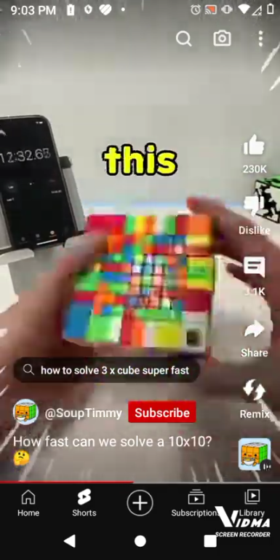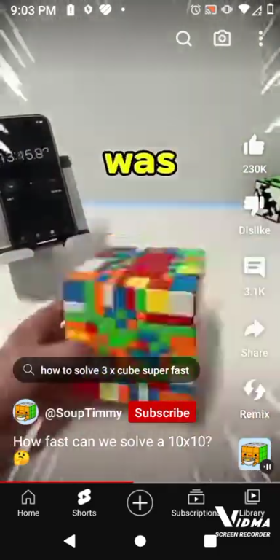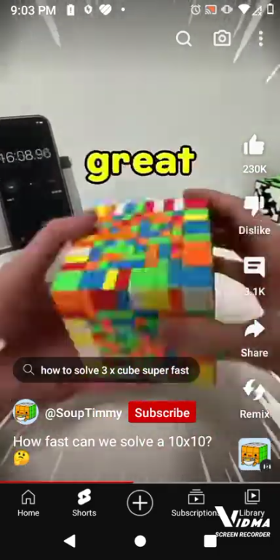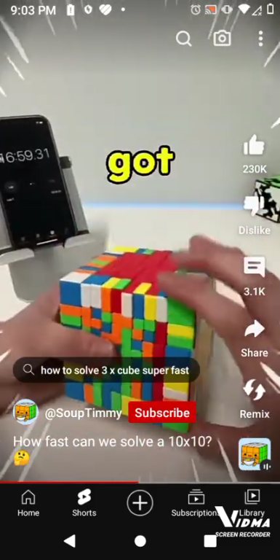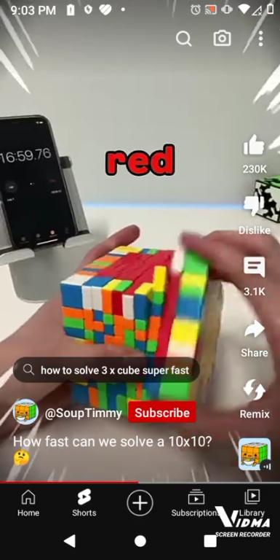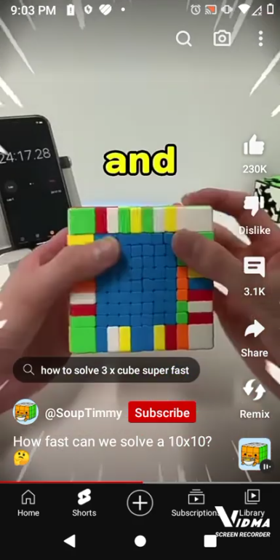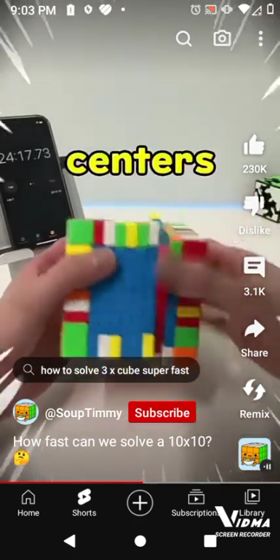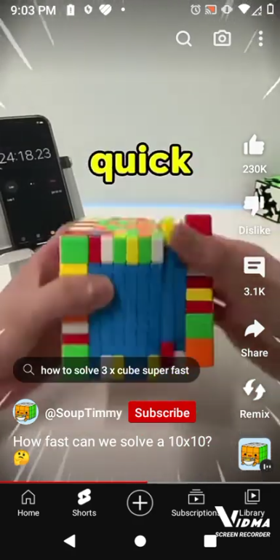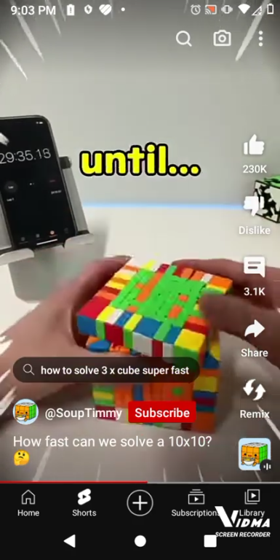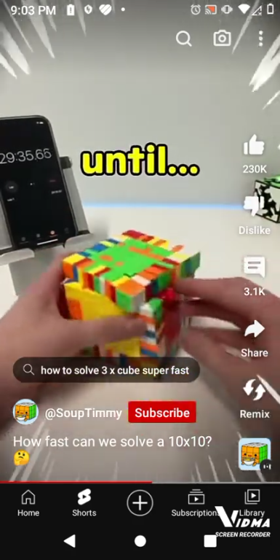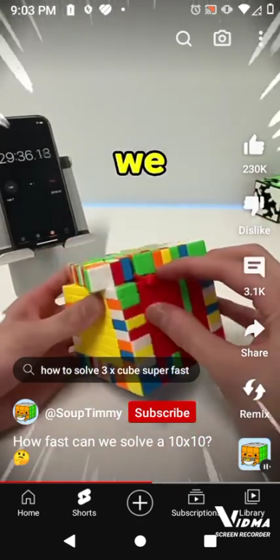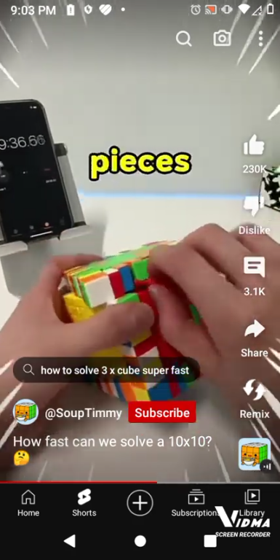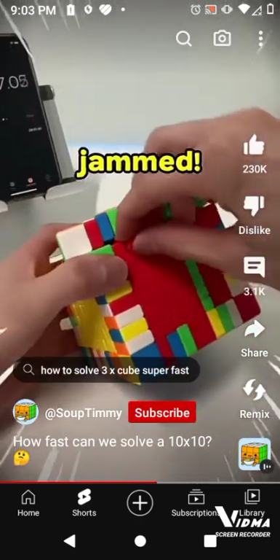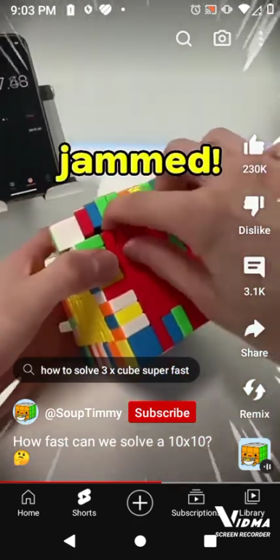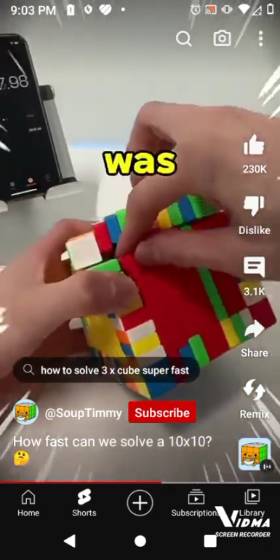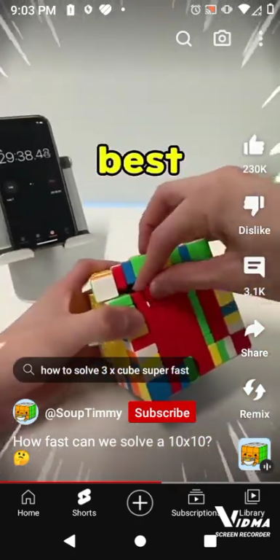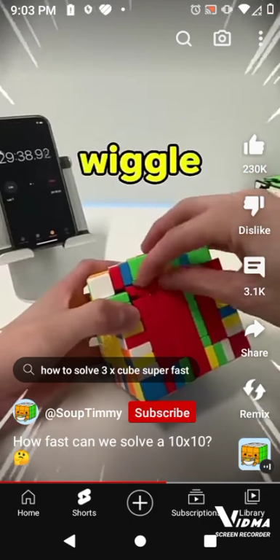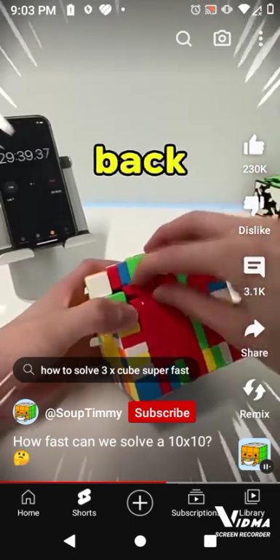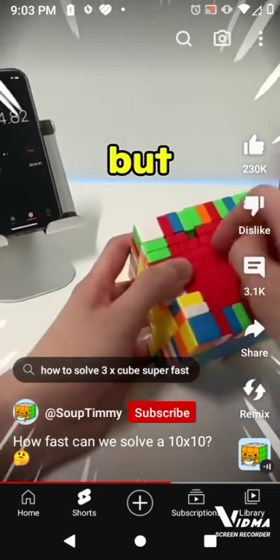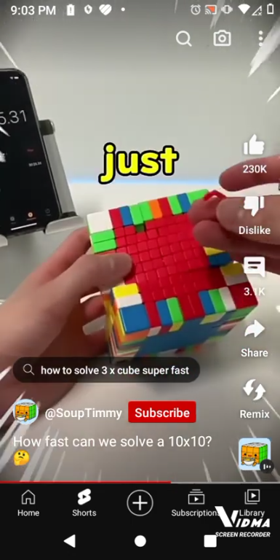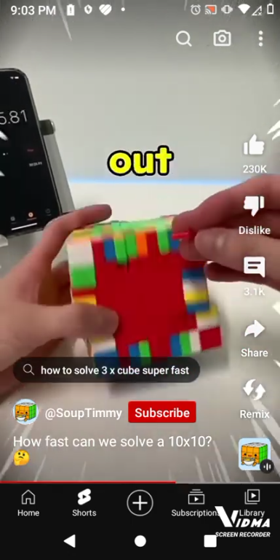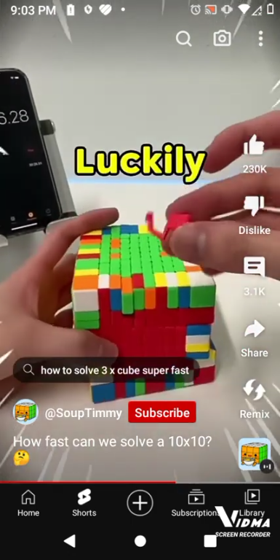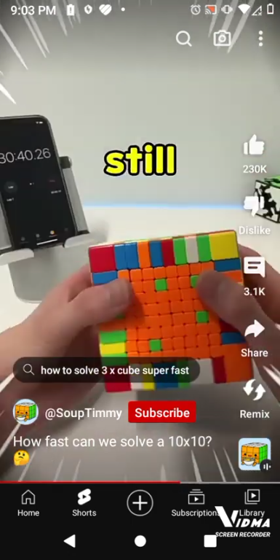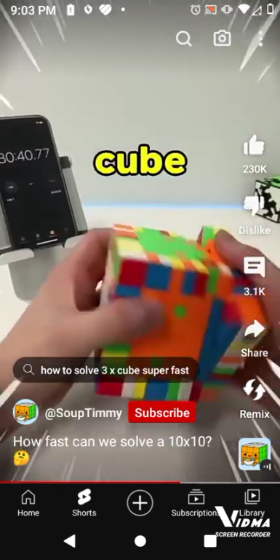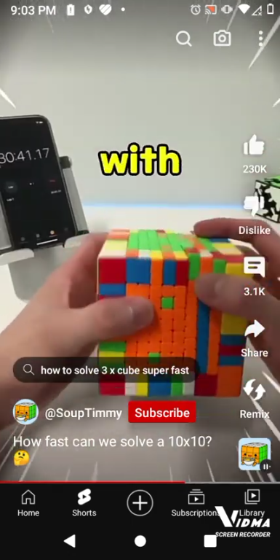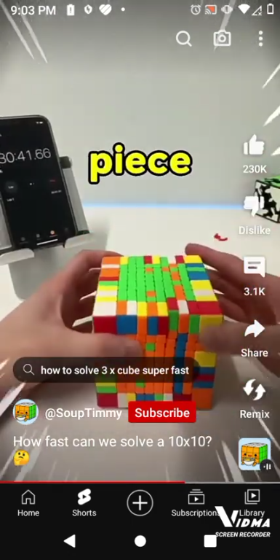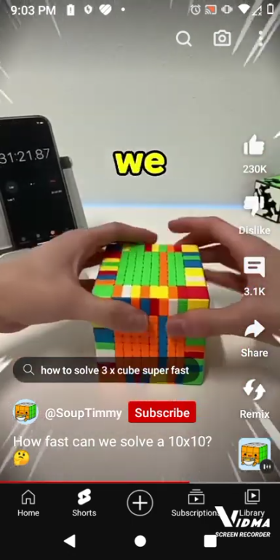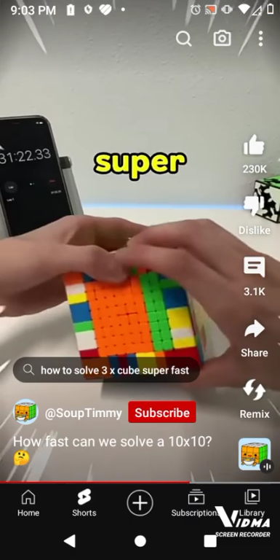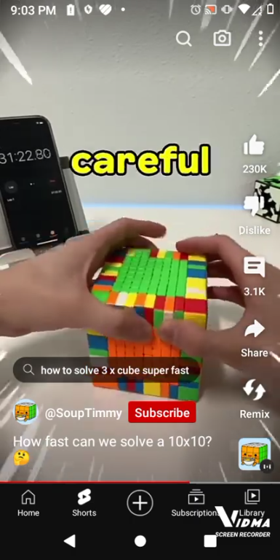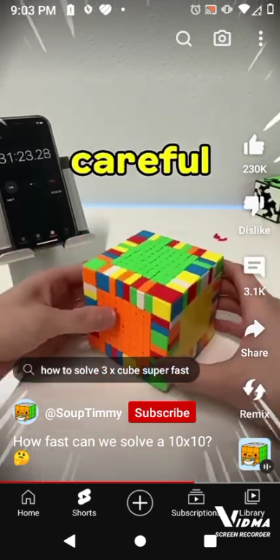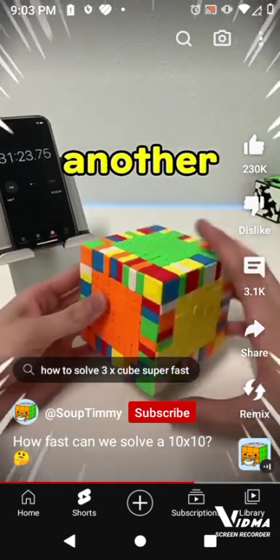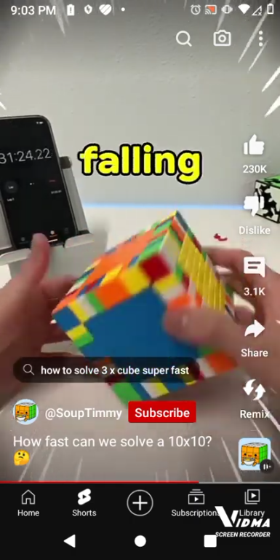This solve was going great because we got the red and blue center pretty quick, until we got pieces jammed. I was trying my best to wiggle it back in, but it just came out. Luckily, we can still turn the cube, but with the missing piece, we have to be super careful about another one falling out.